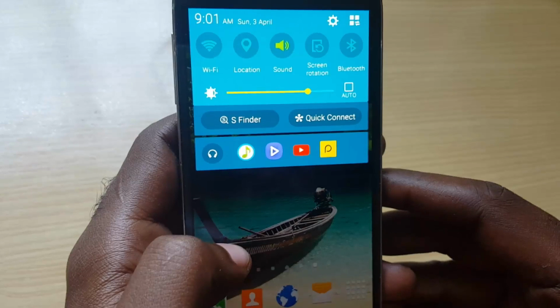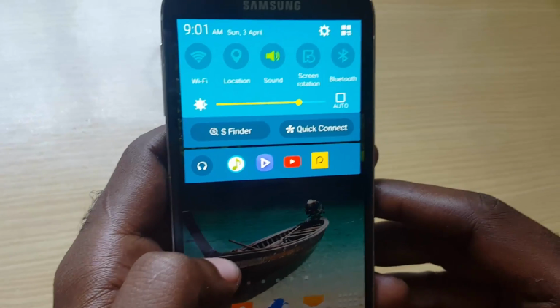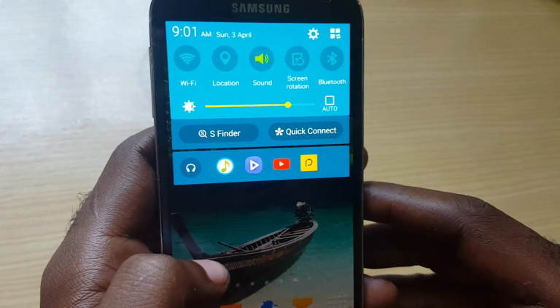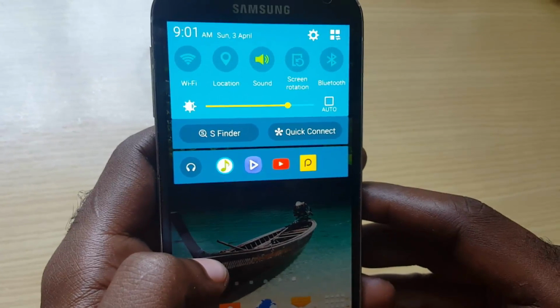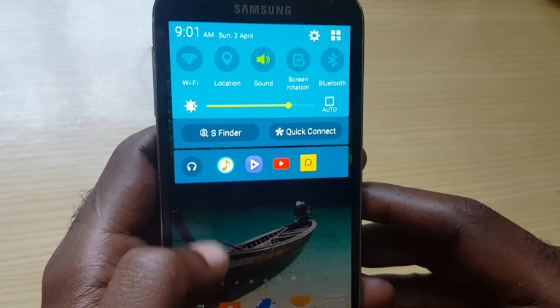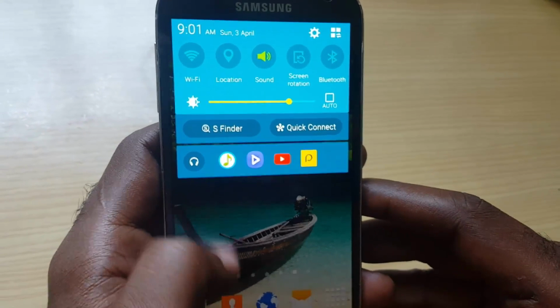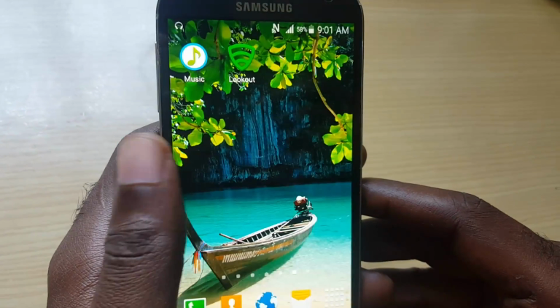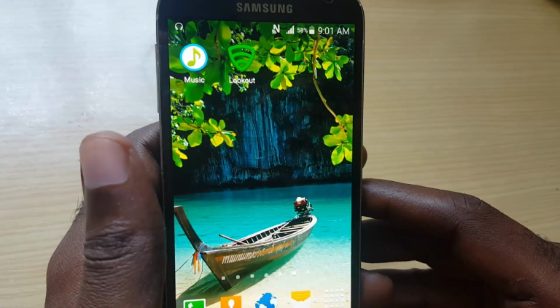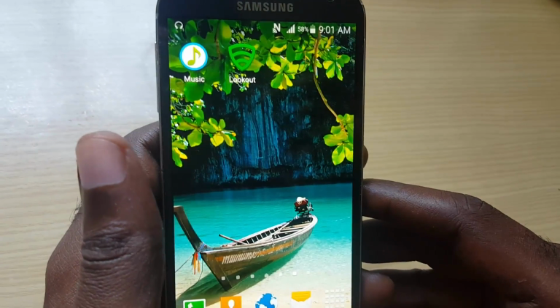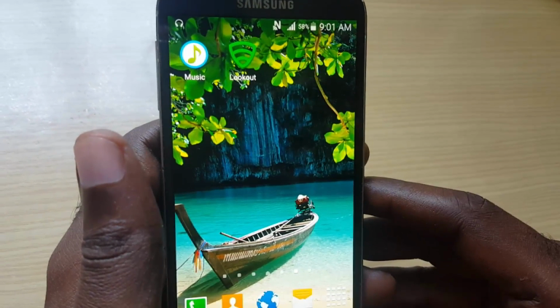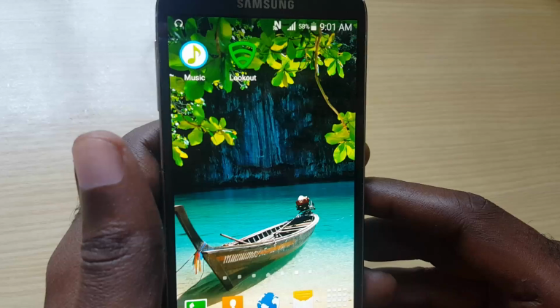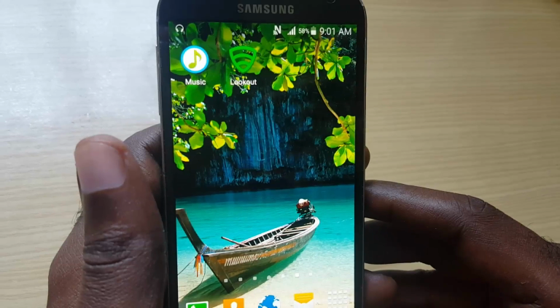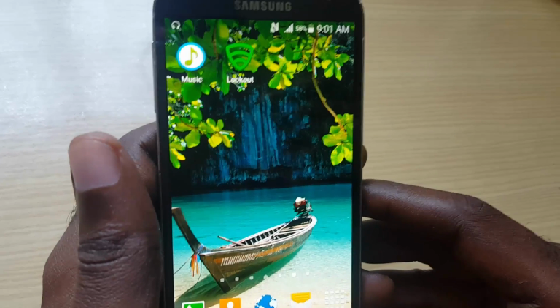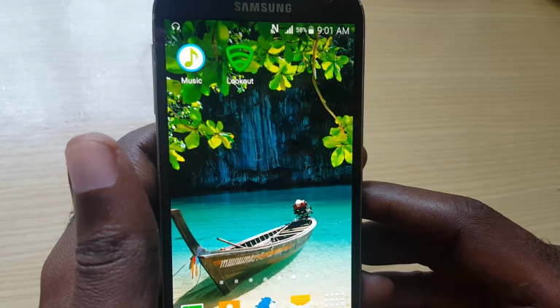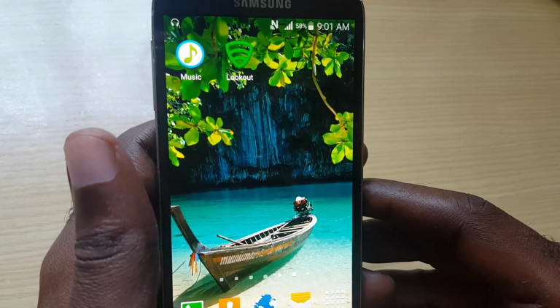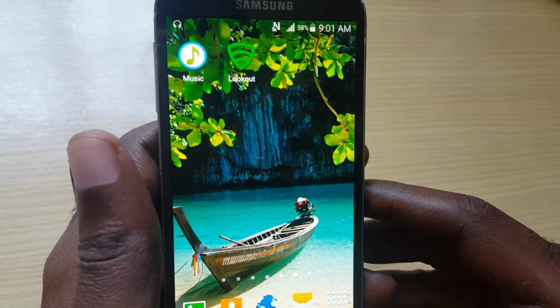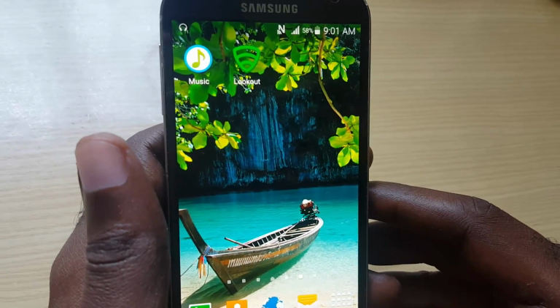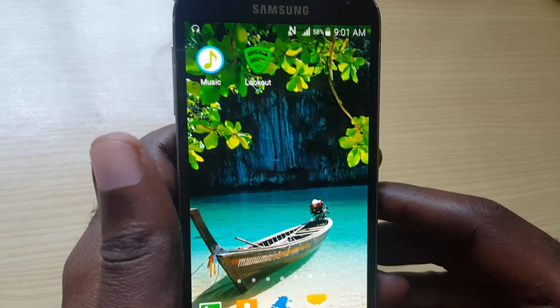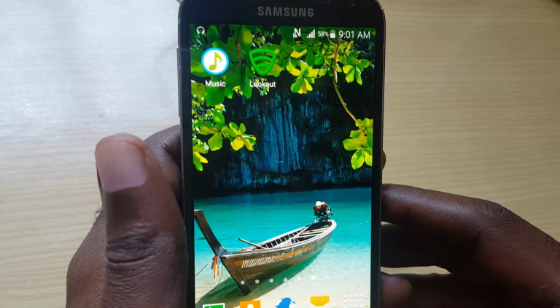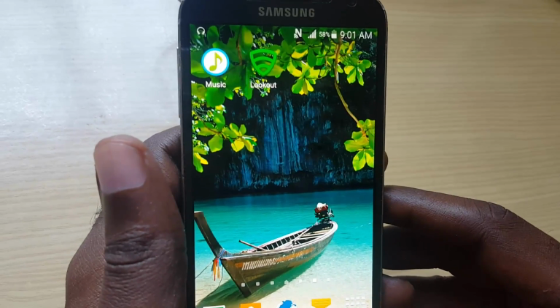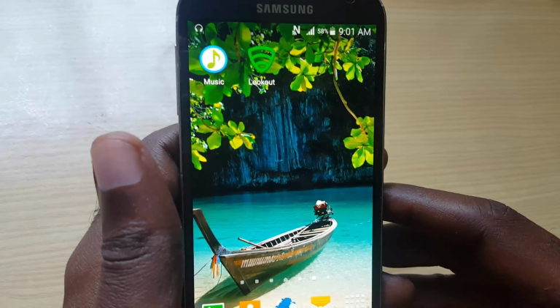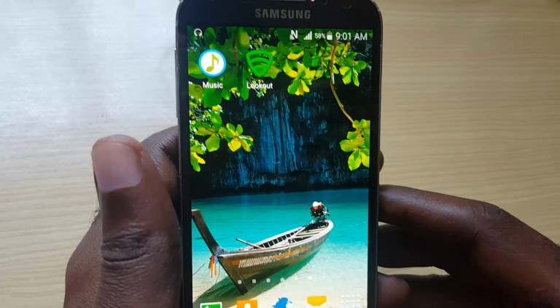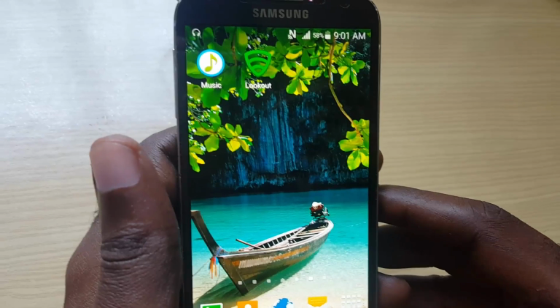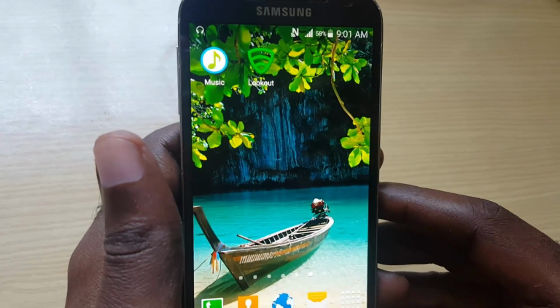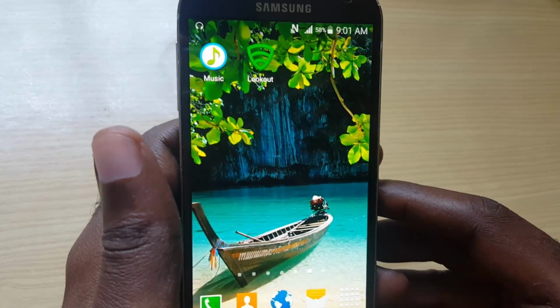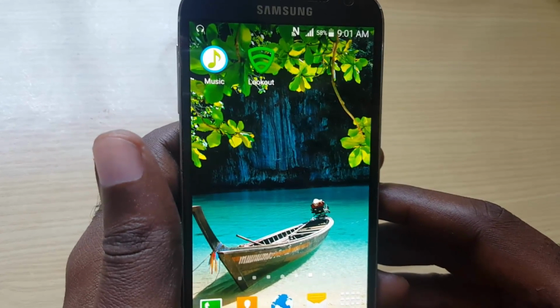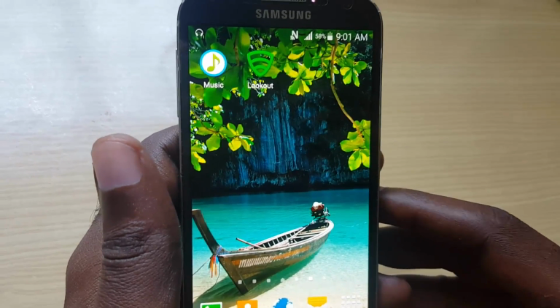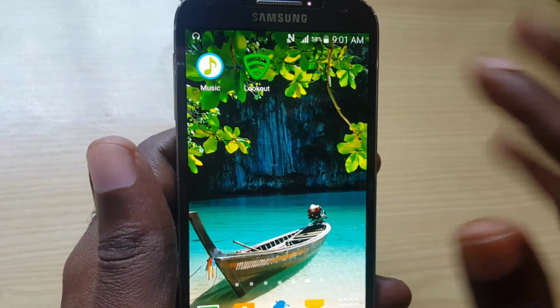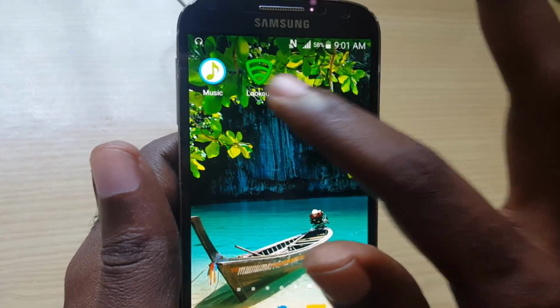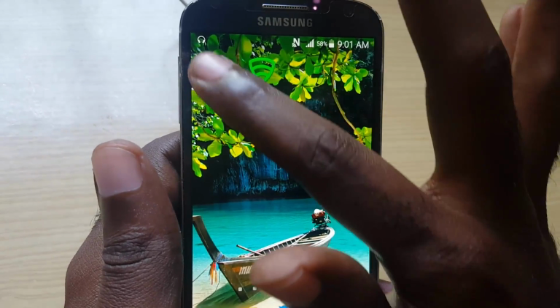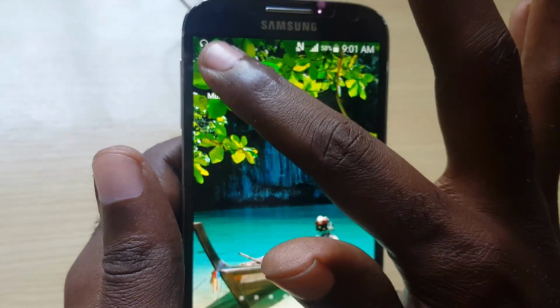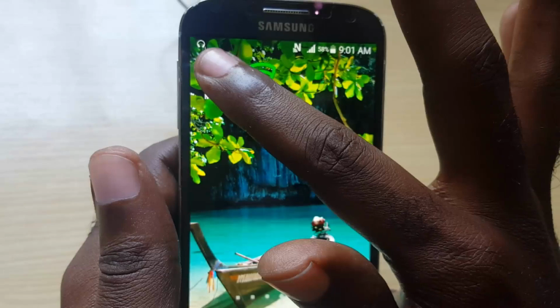Hey guys, welcome to another Blog Tech Tips. Today we'll be looking at an error with your Samsung Galaxy — this can be the Samsung Galaxy S5, S6, or any other version. It doesn't matter the version; this can even happen with other phones as well.